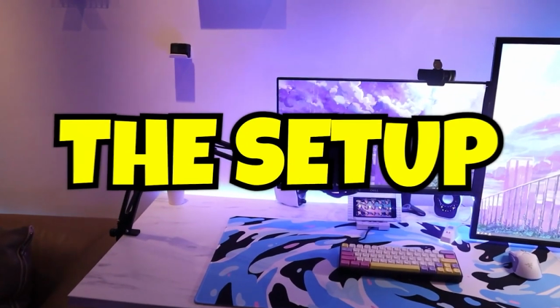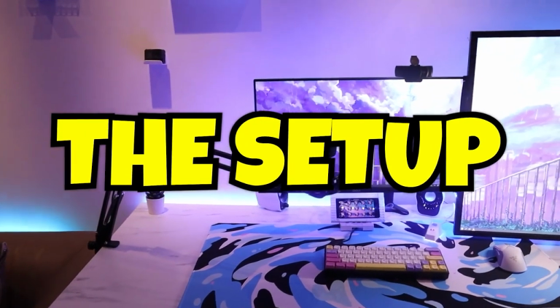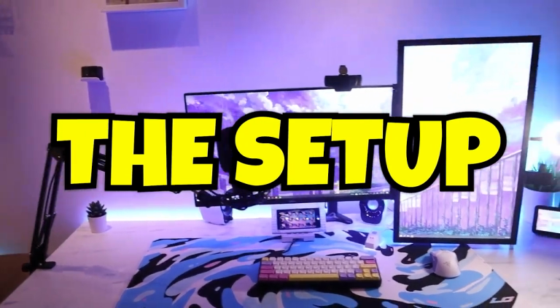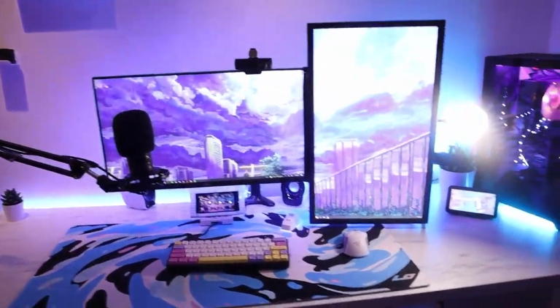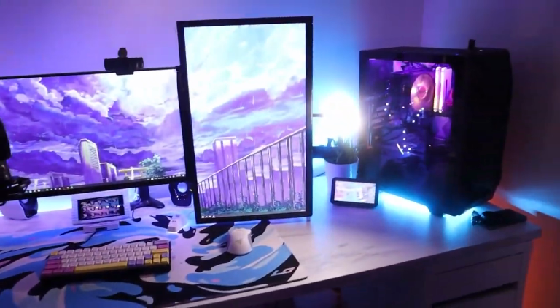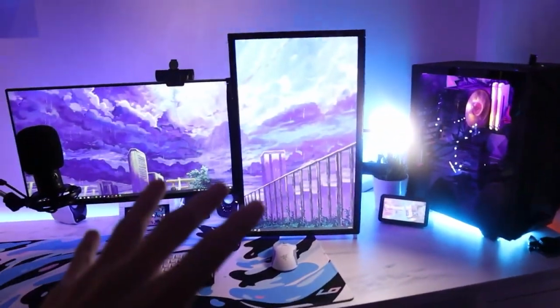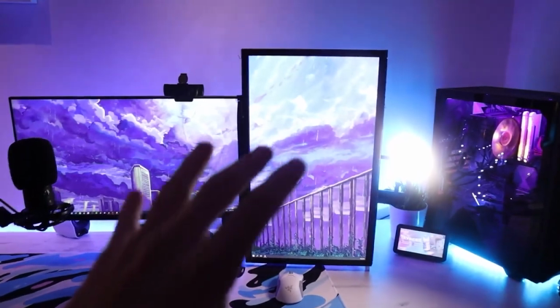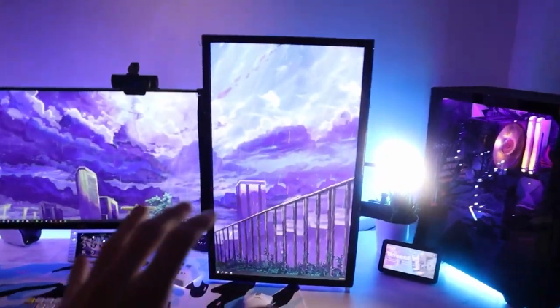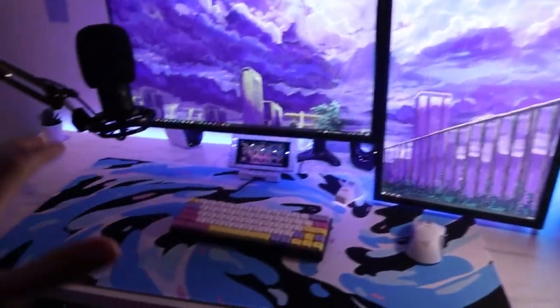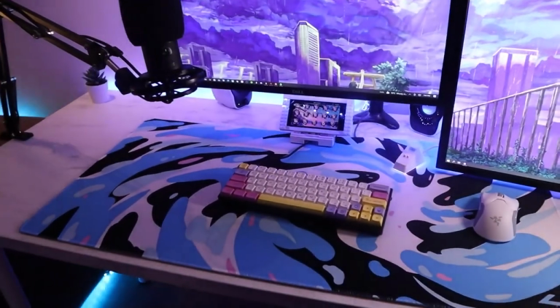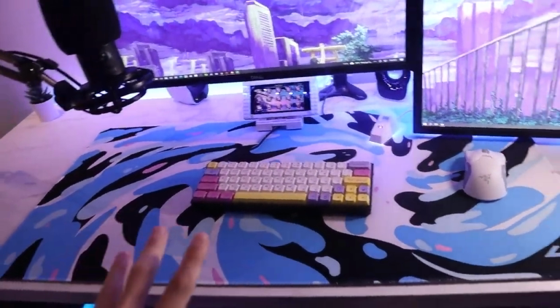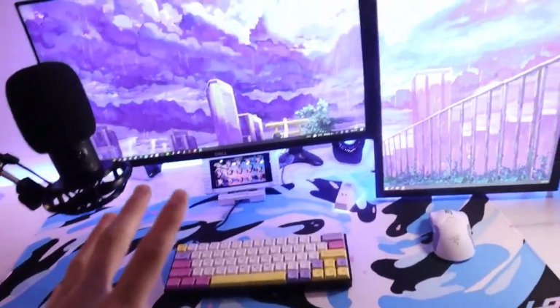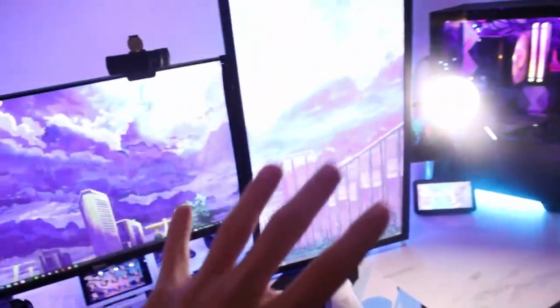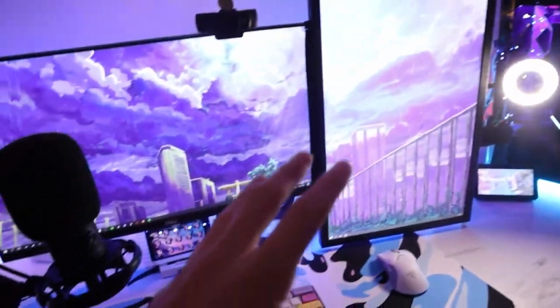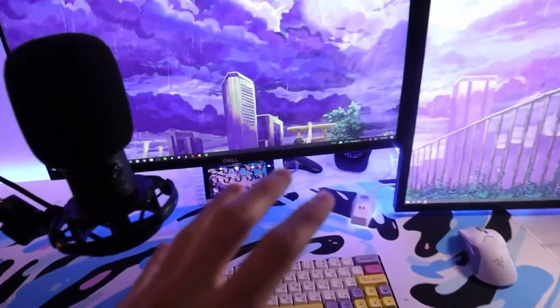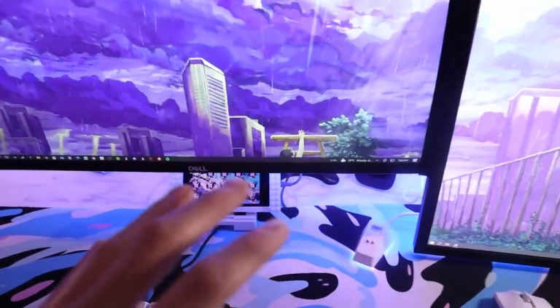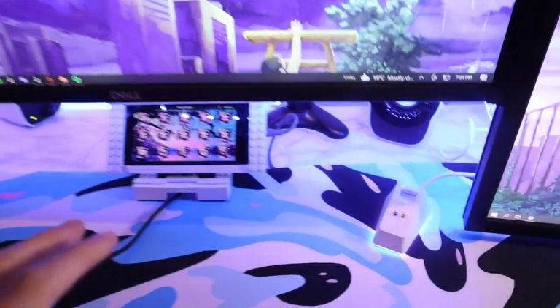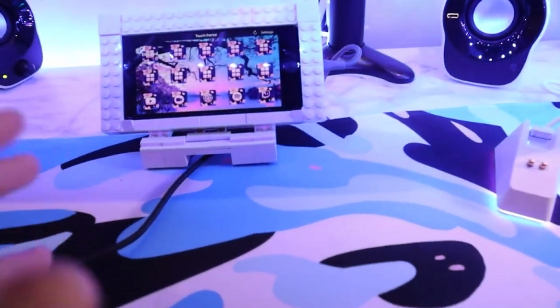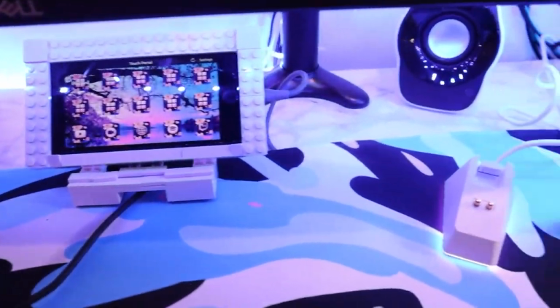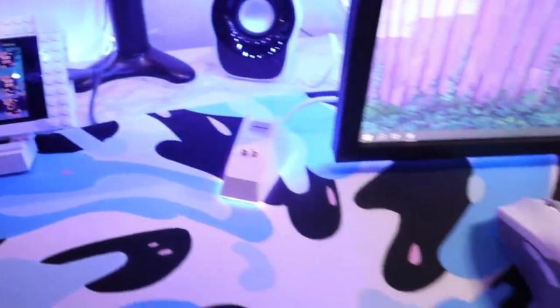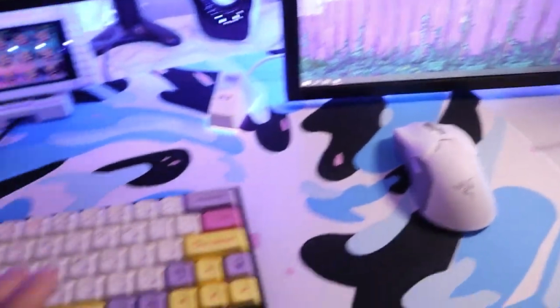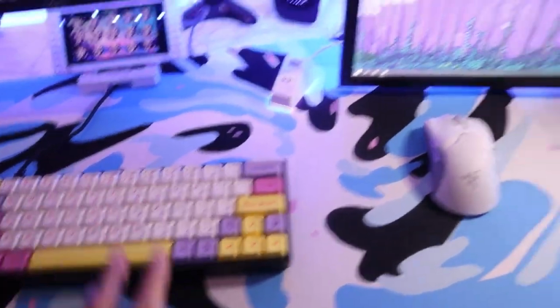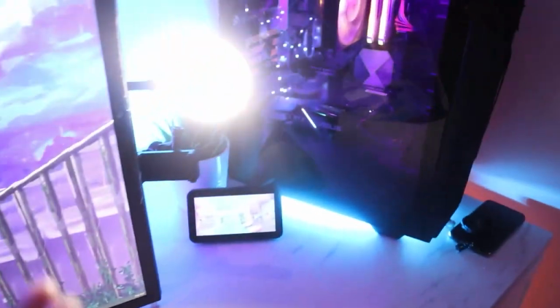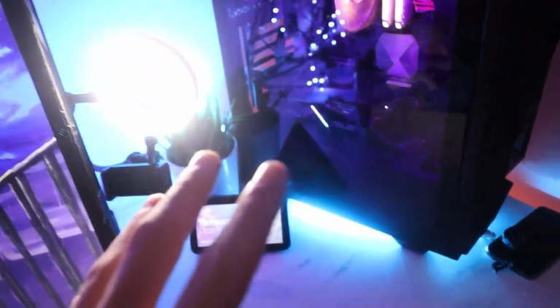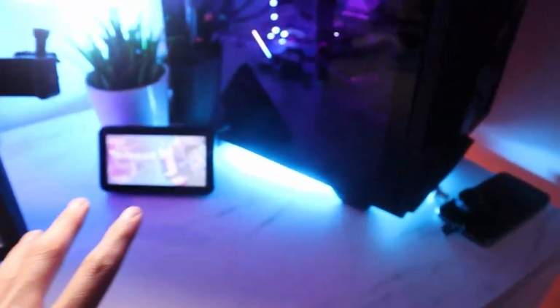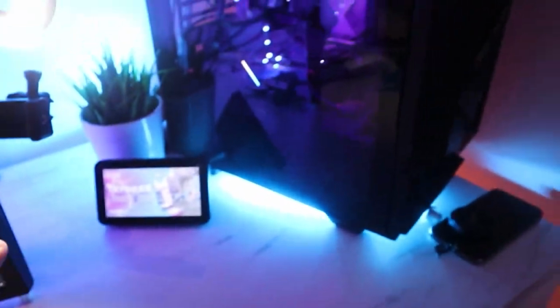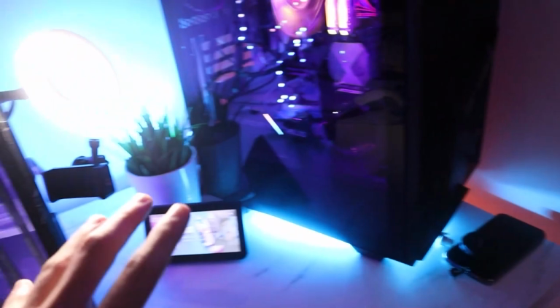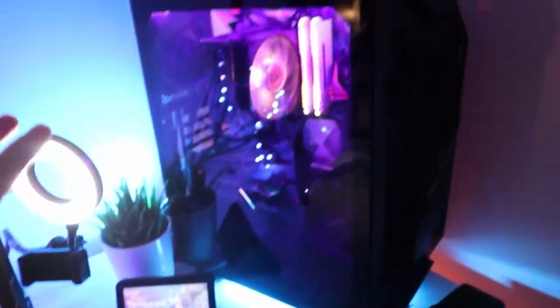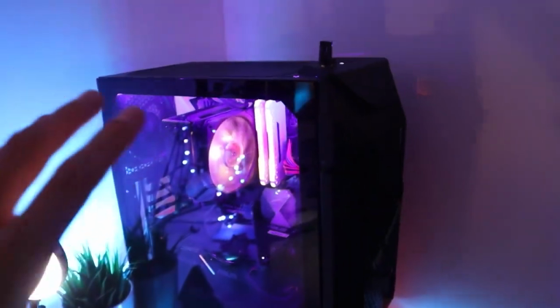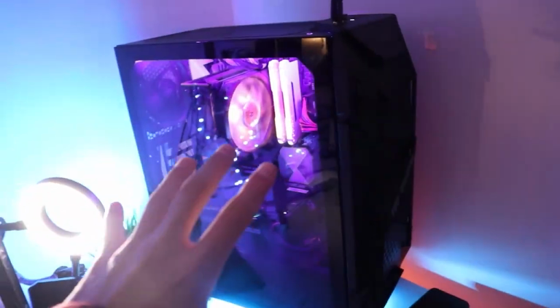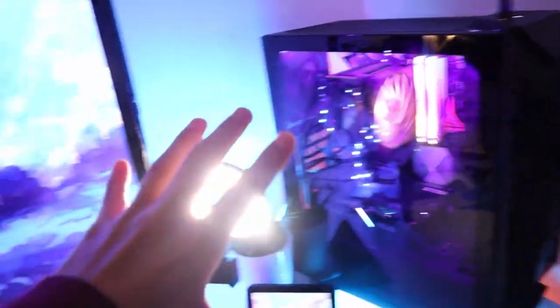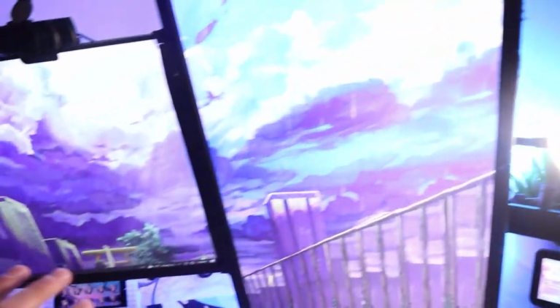Now for the setup — as you guys saw in the first clip, this setup has changed so much: a new mousepad, different monitor orientation, some more accessories like my custom keyboard, my Alexa over here, and a plant. The PC hasn't changed a lot, but yeah.